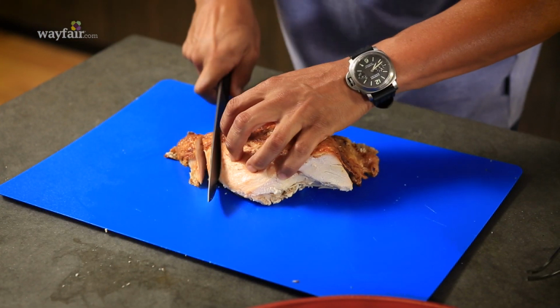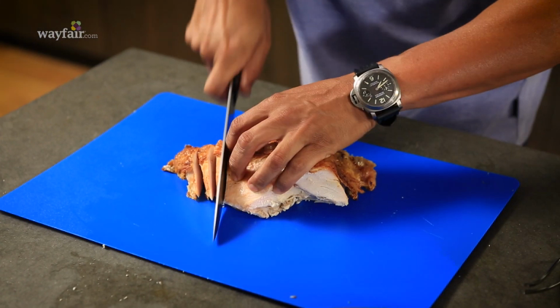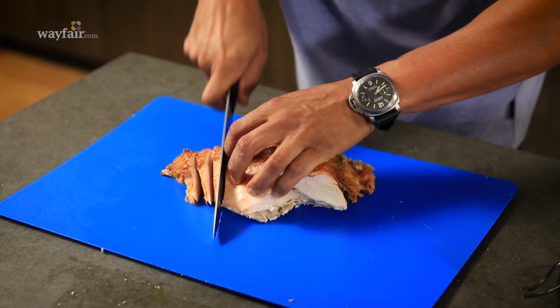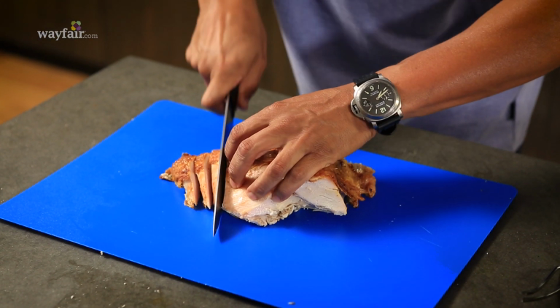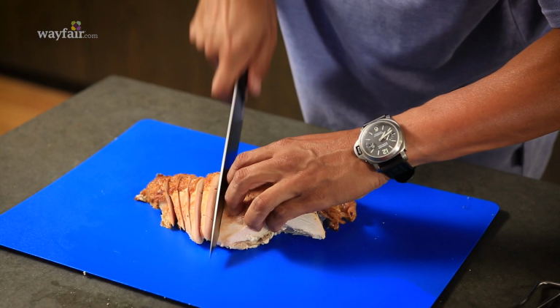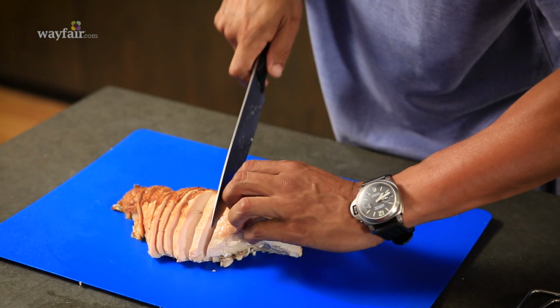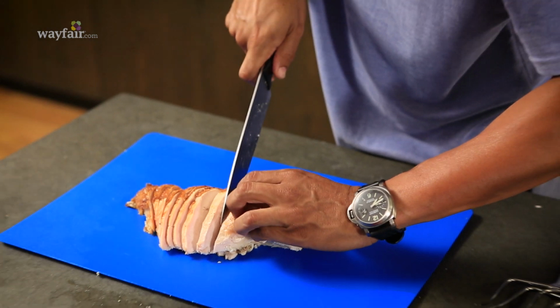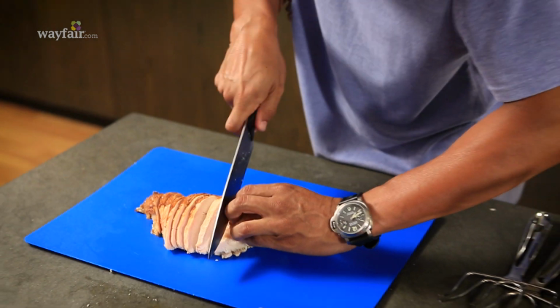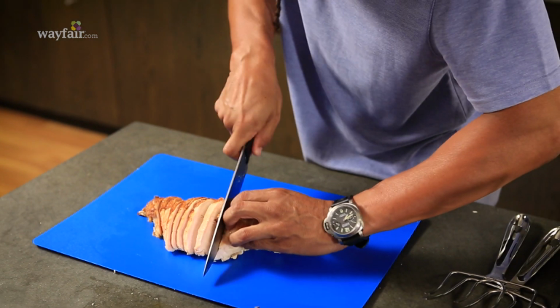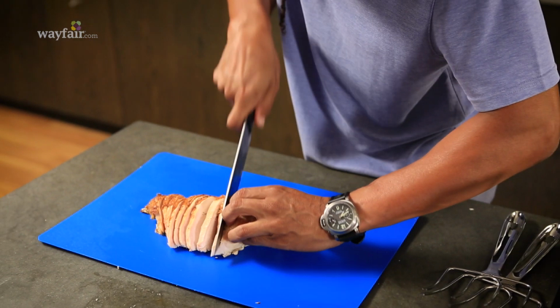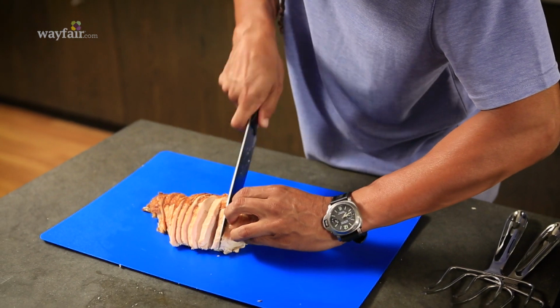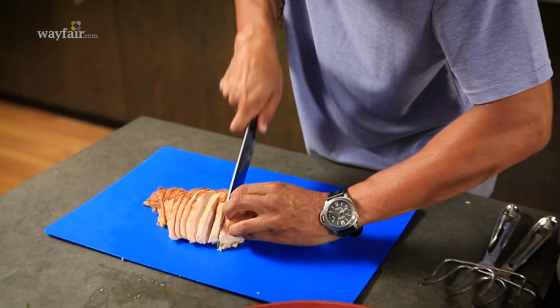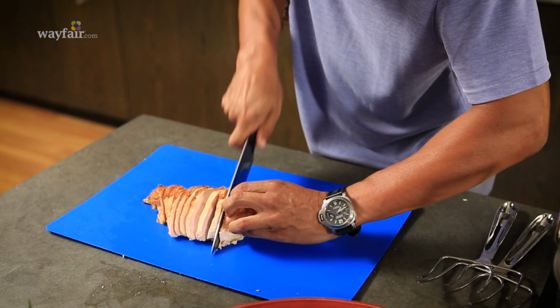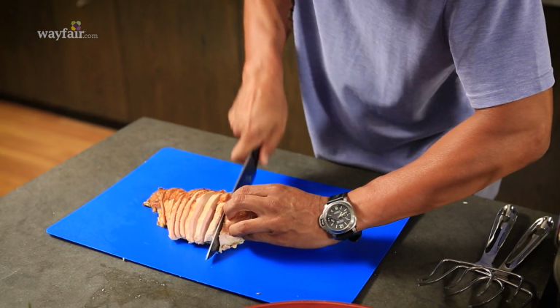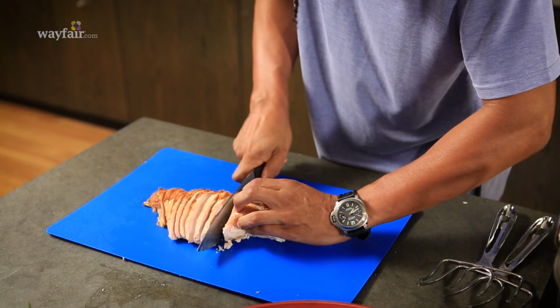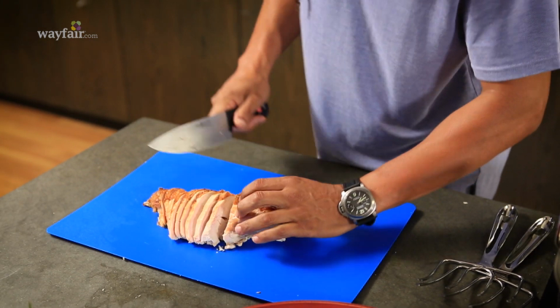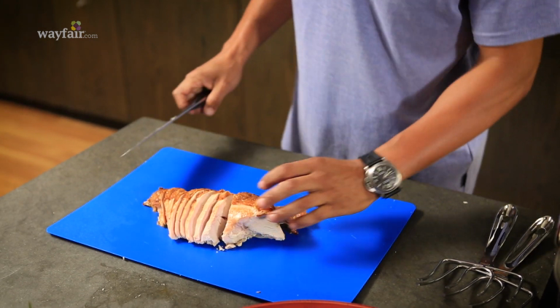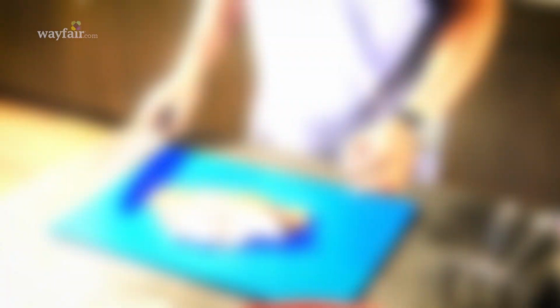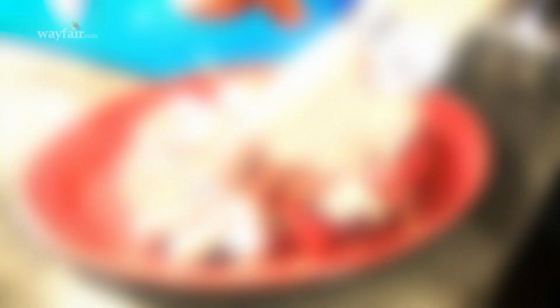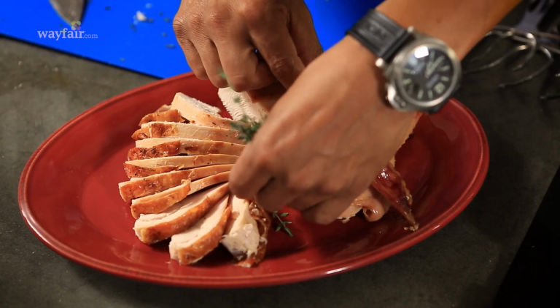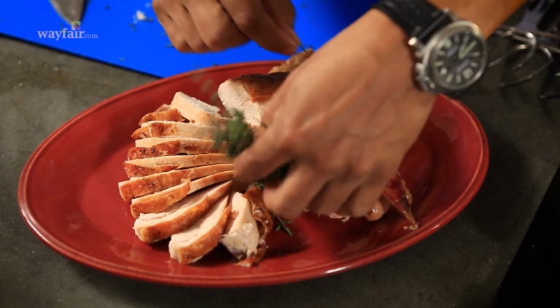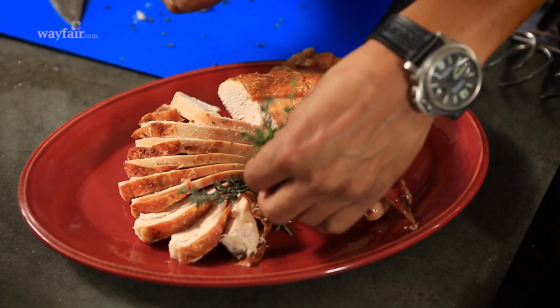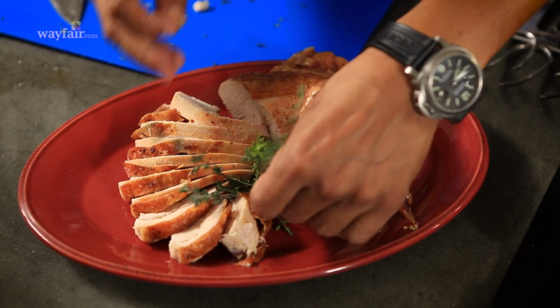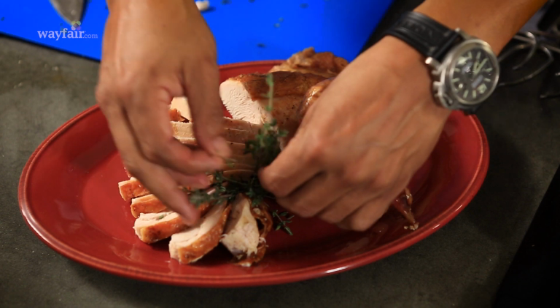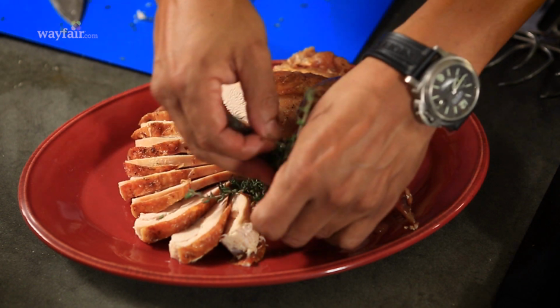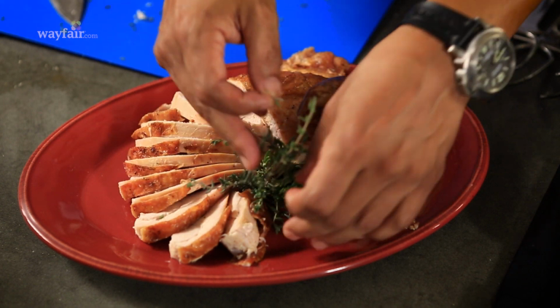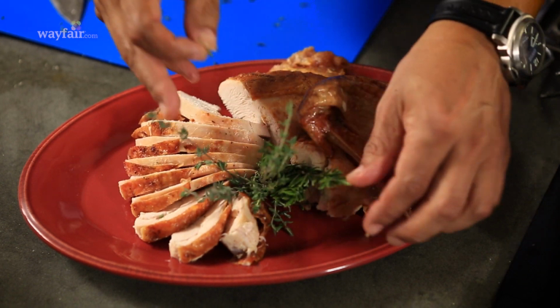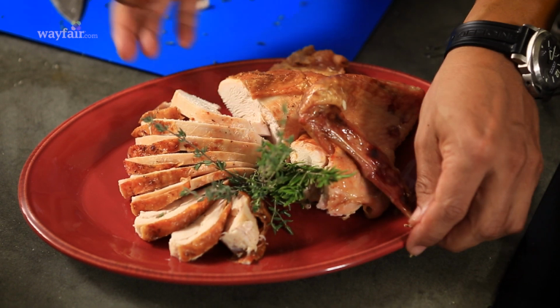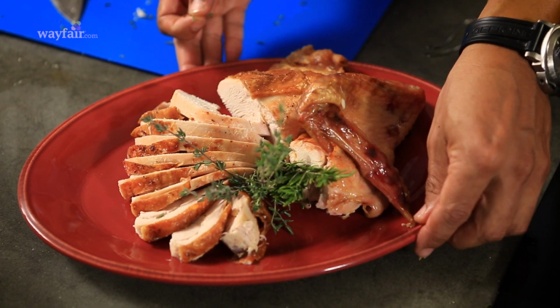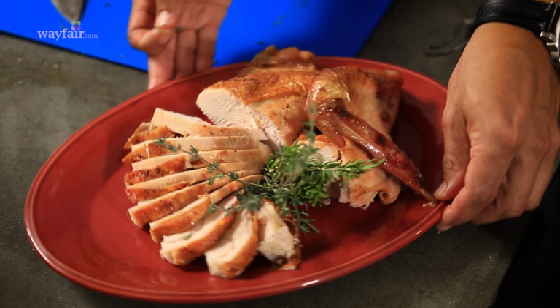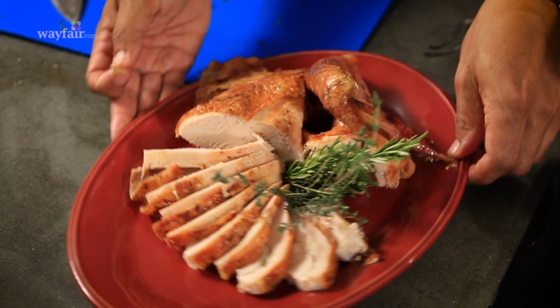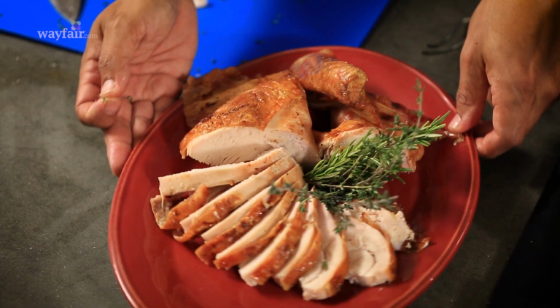What I've done now is cut the breast horizontally to be sure that everybody gets a piece of that delicious skin and some of the nice, juicy, flavorful meat. And that's my bird.